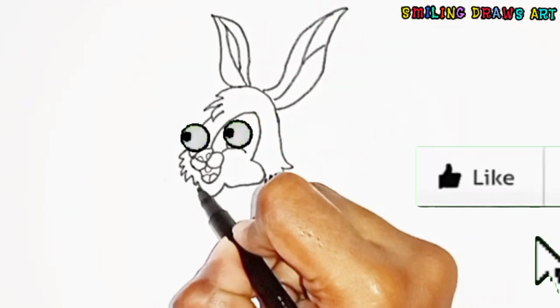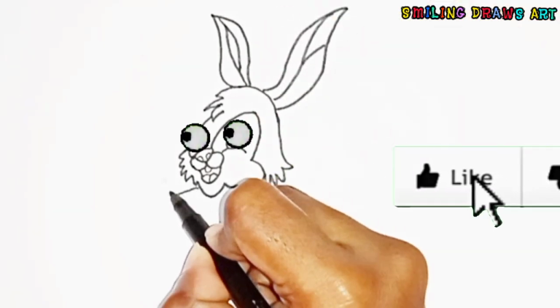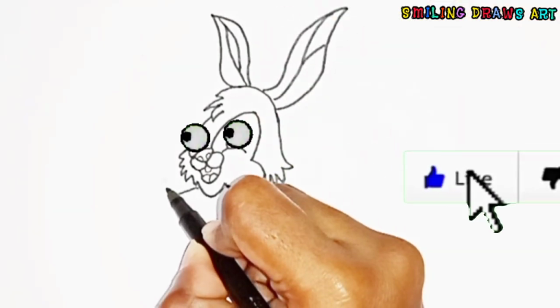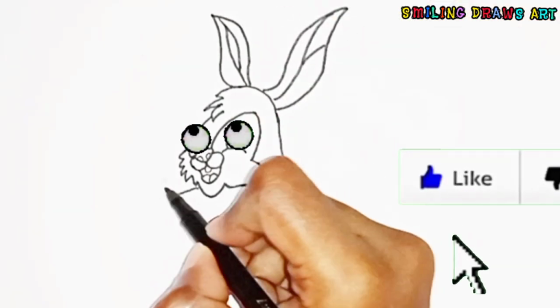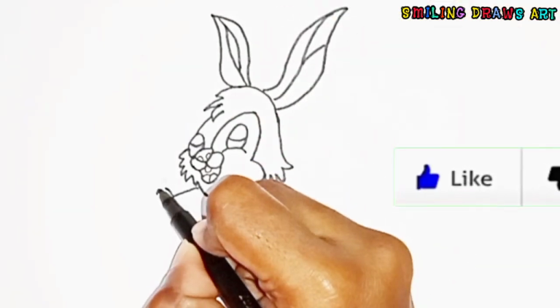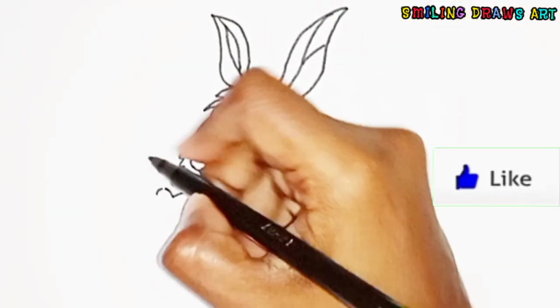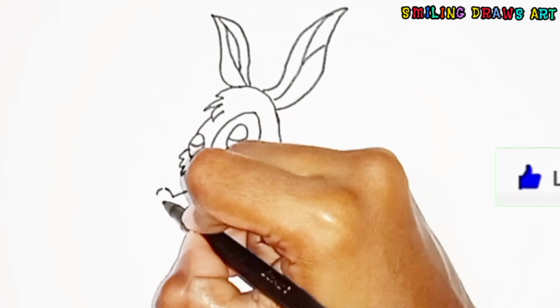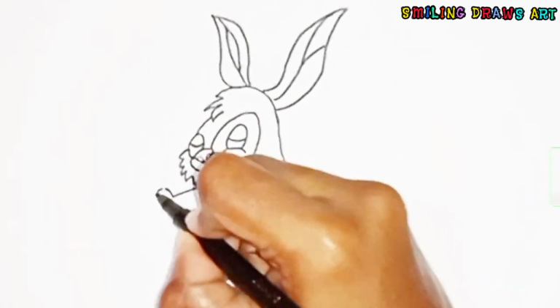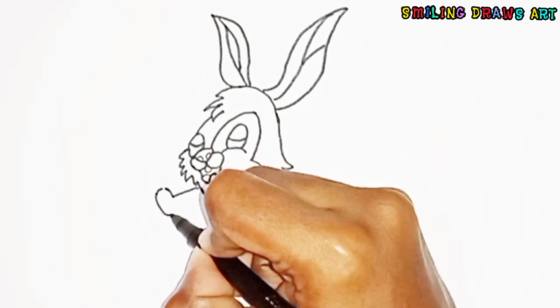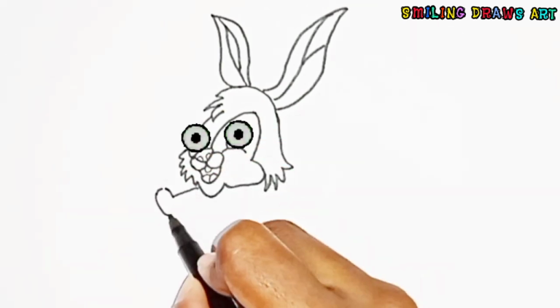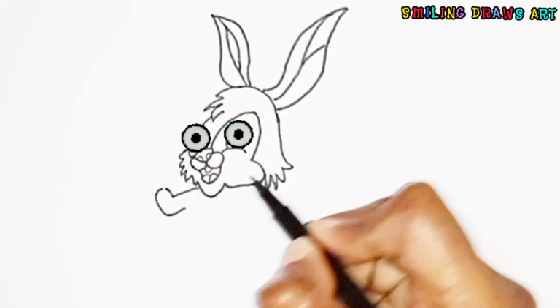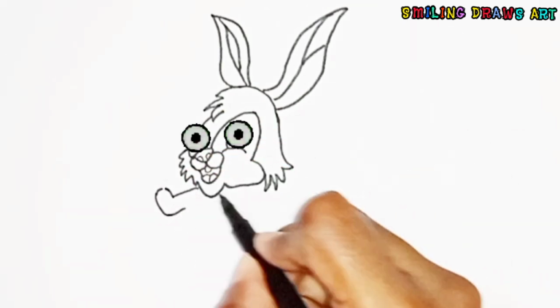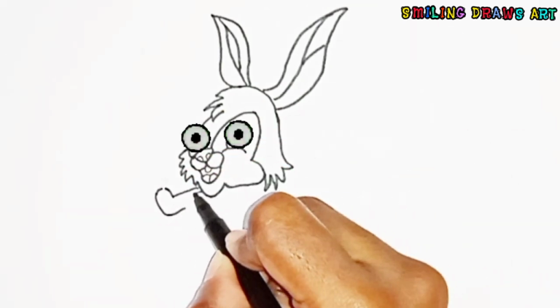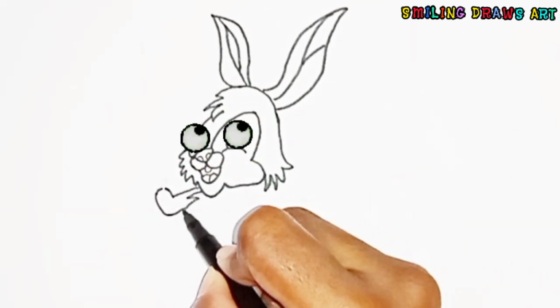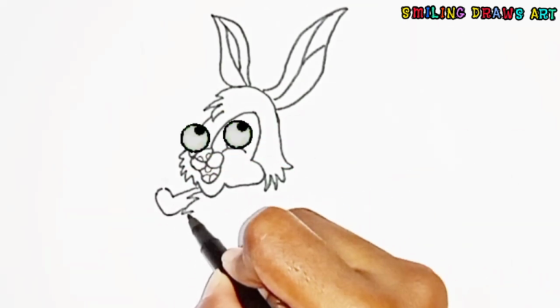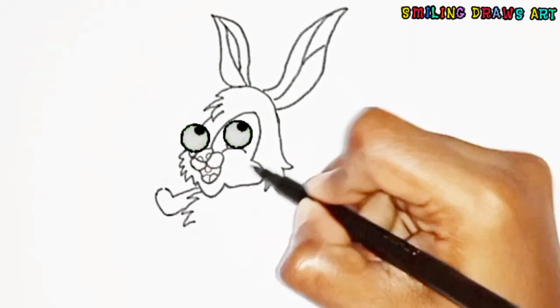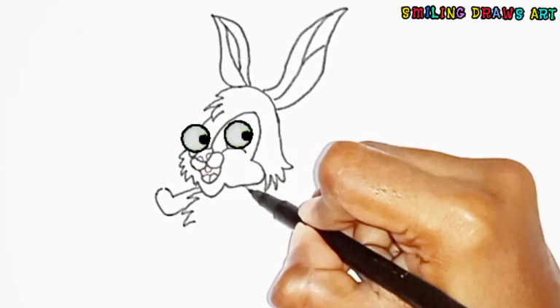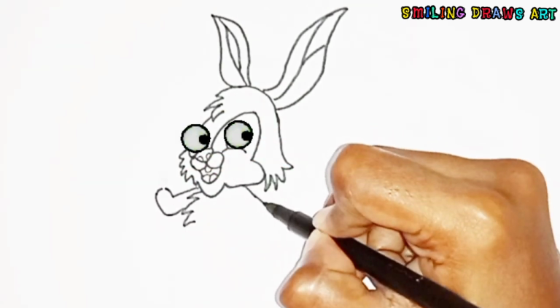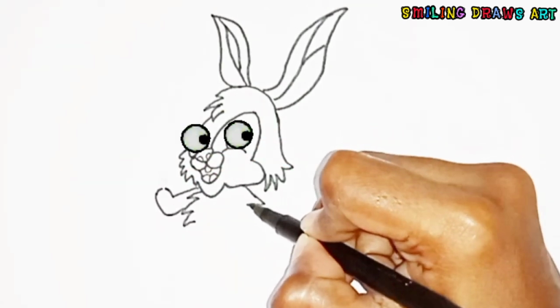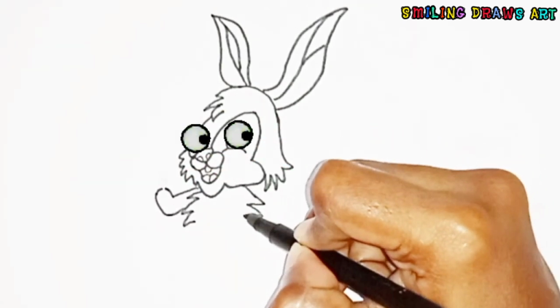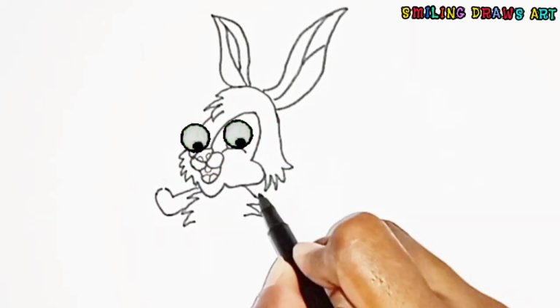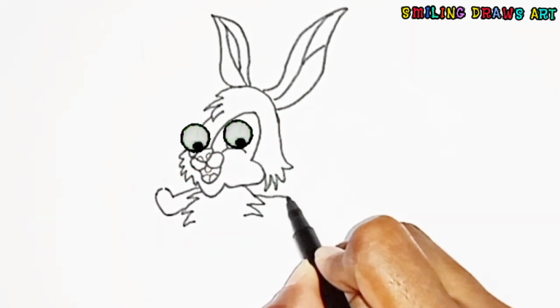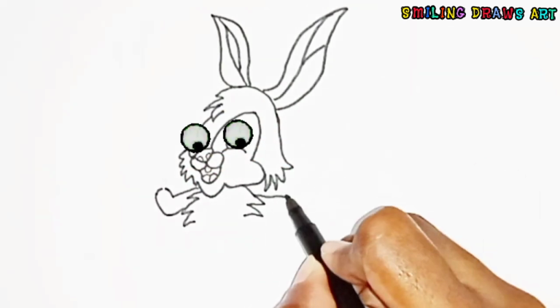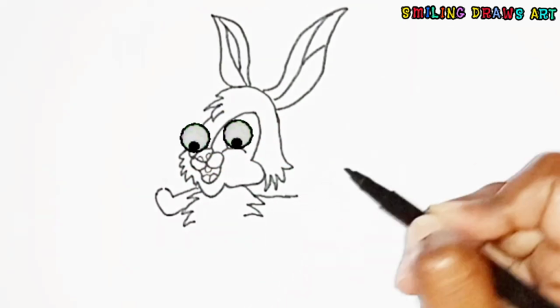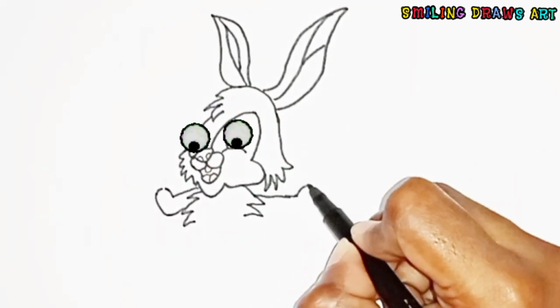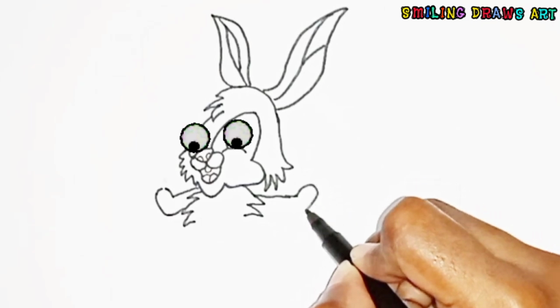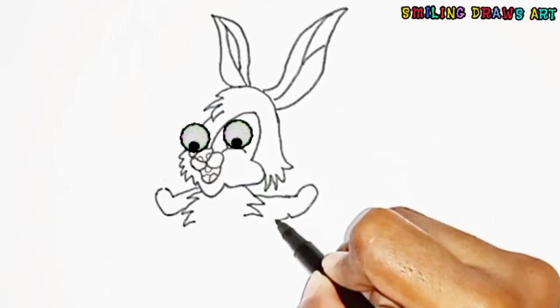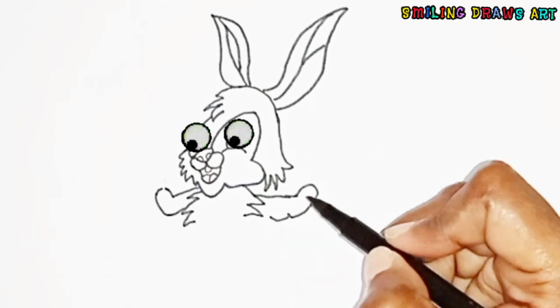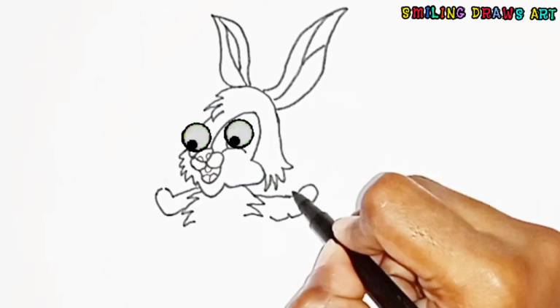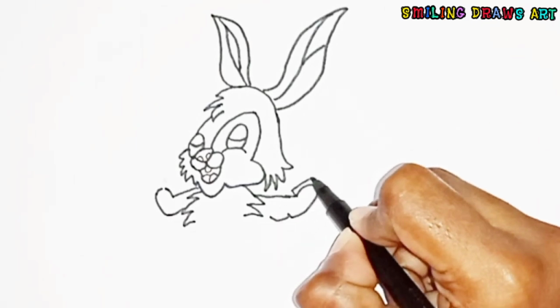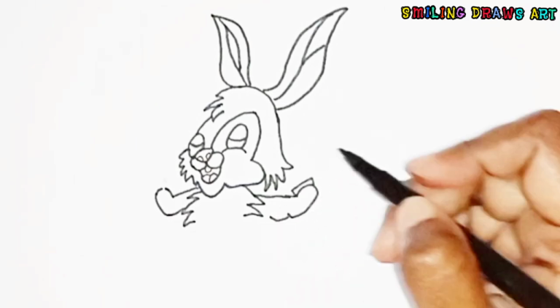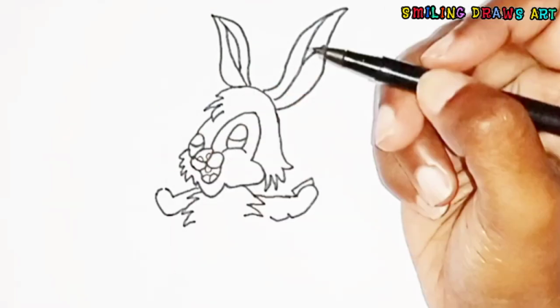Now we started drawing its hands — small hands which will hold a skipping rope.